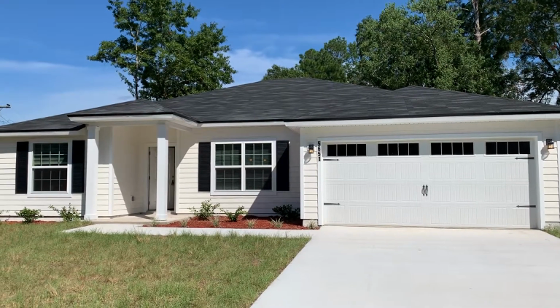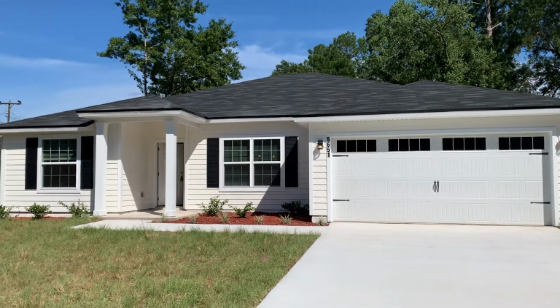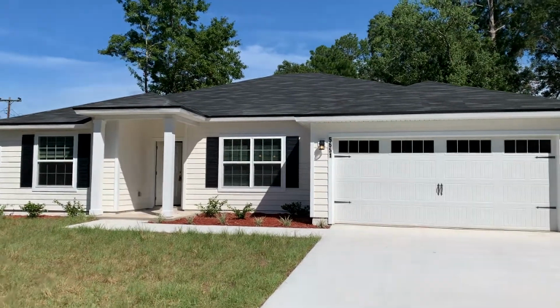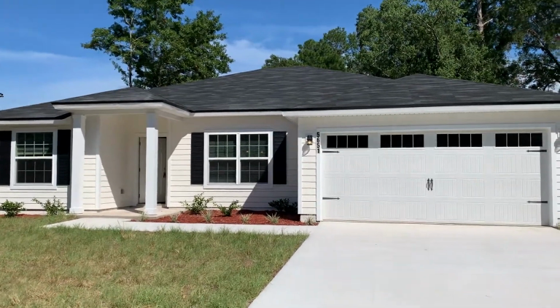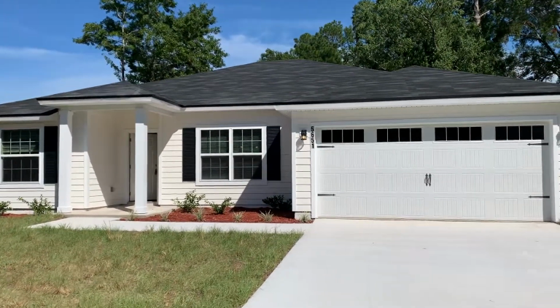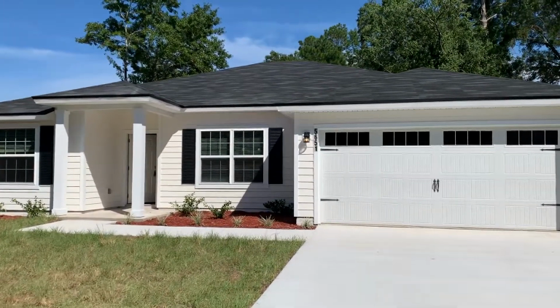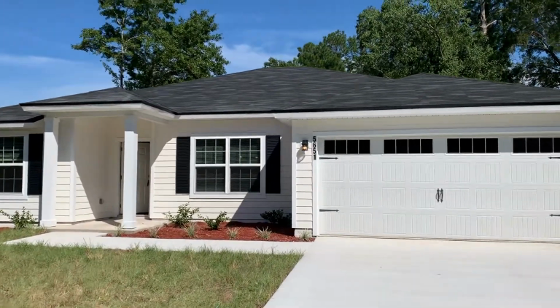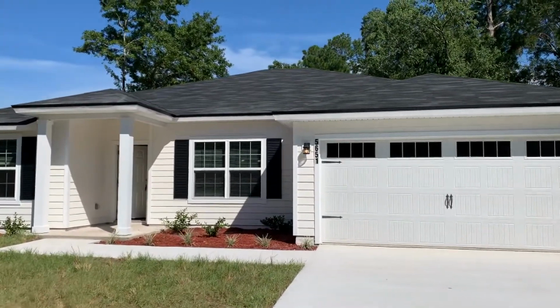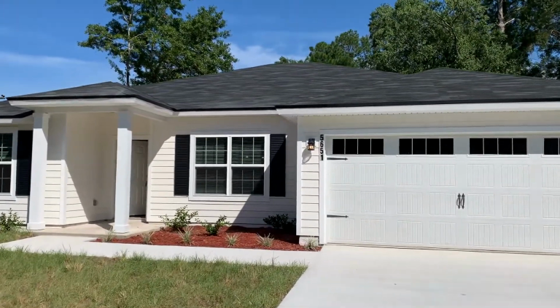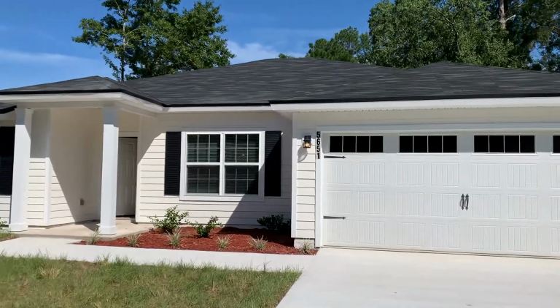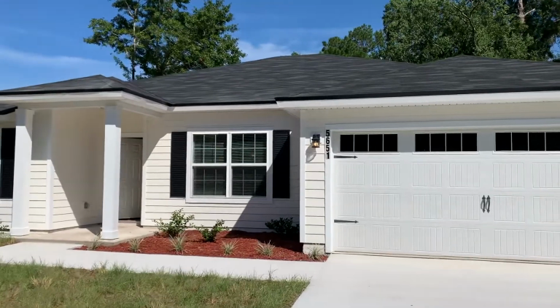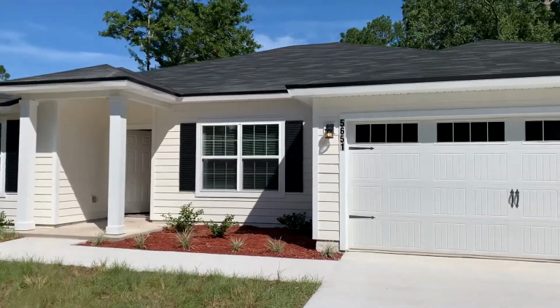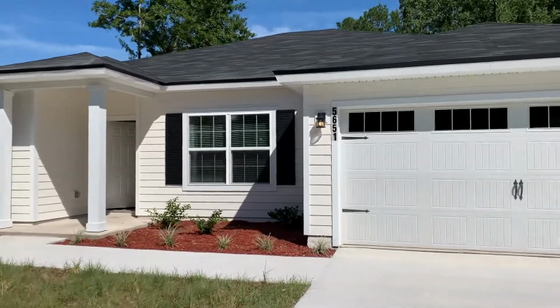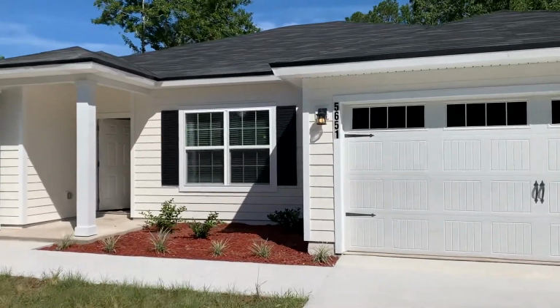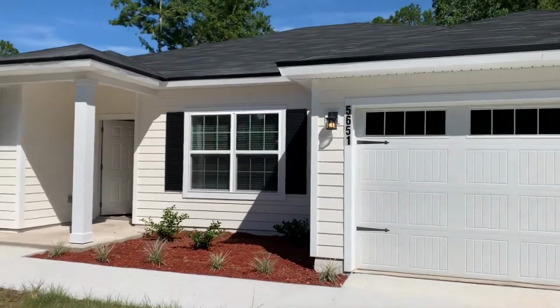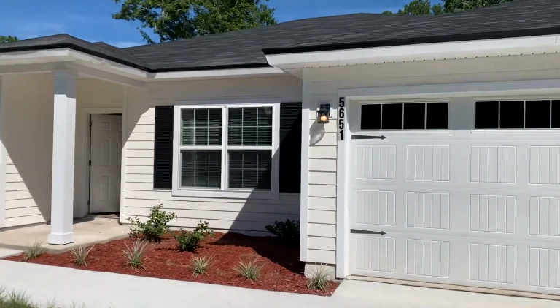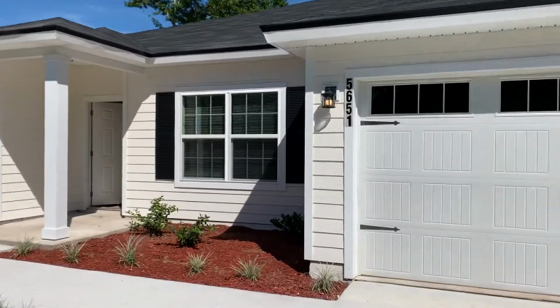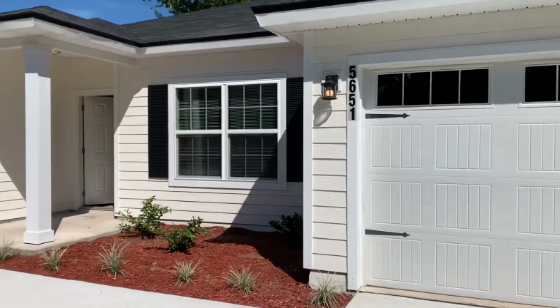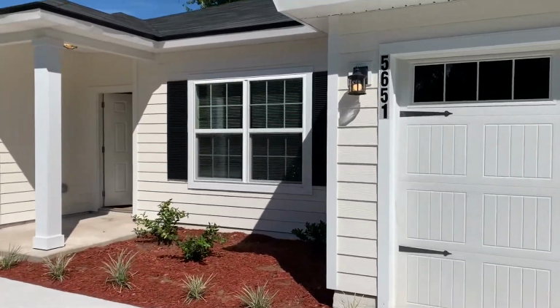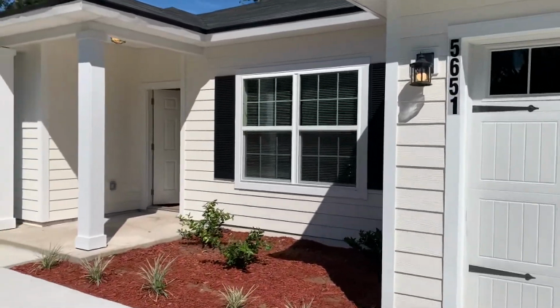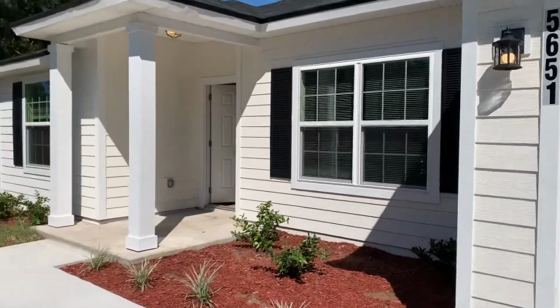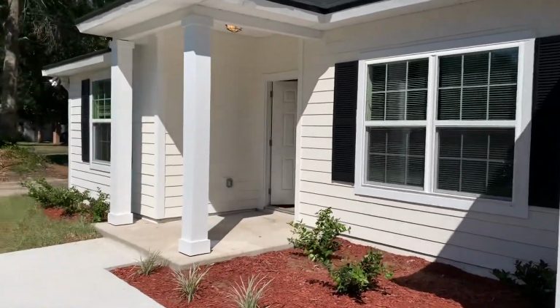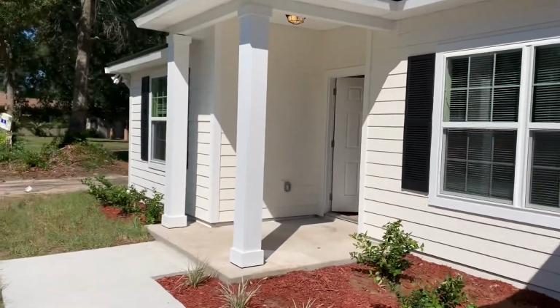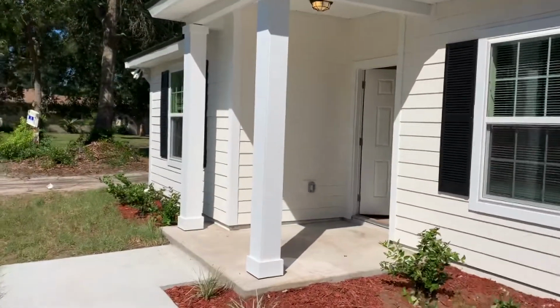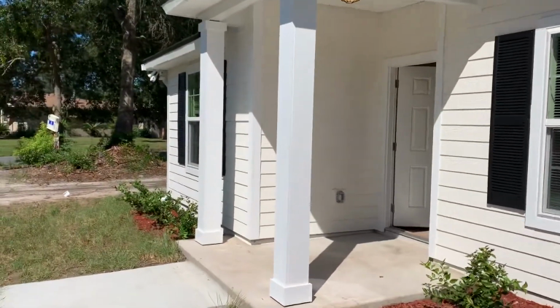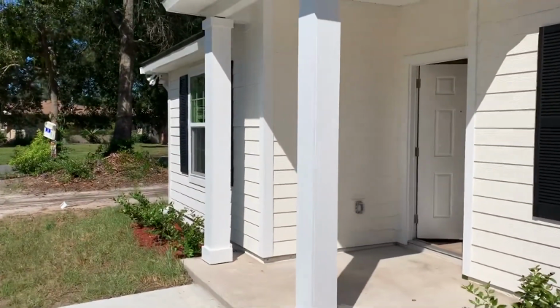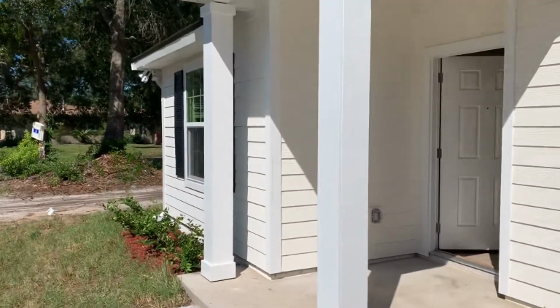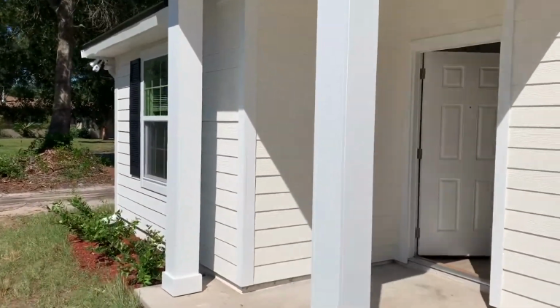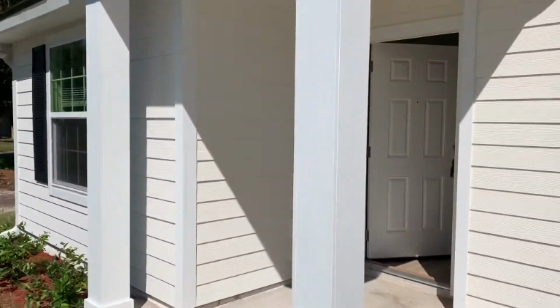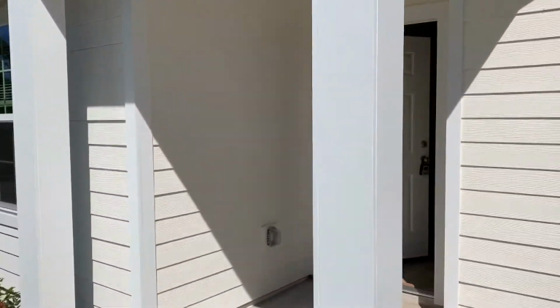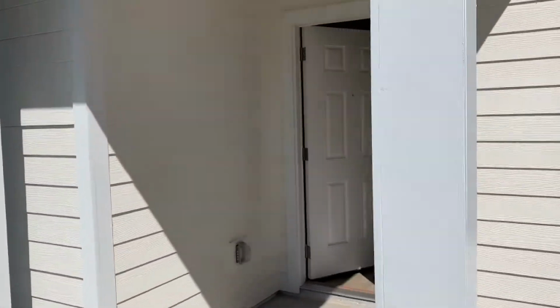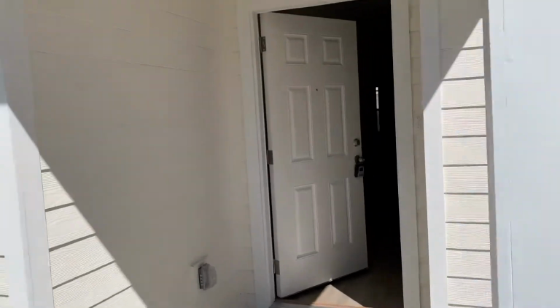Hey everyone, this is William with JWB and we are here at 5651 Nord Drive. It's a new construction home on the west side of Jacksonville. It's a four-bedroom, two-bath home with a two-car garage and 1,760 square feet.